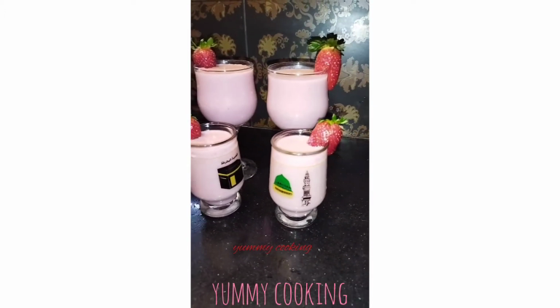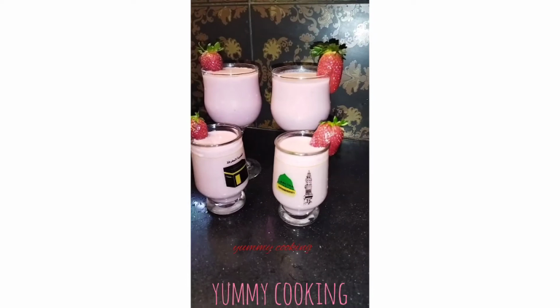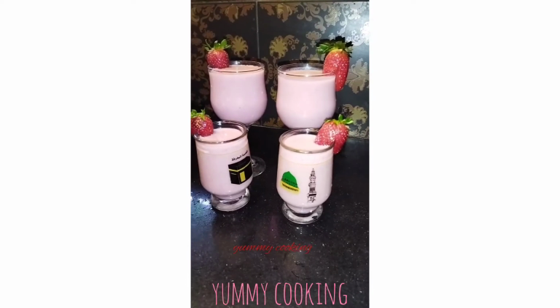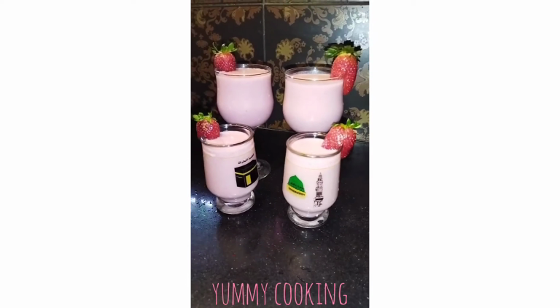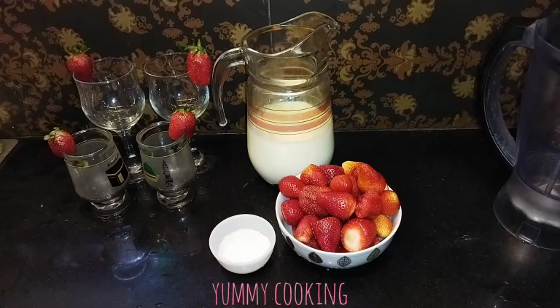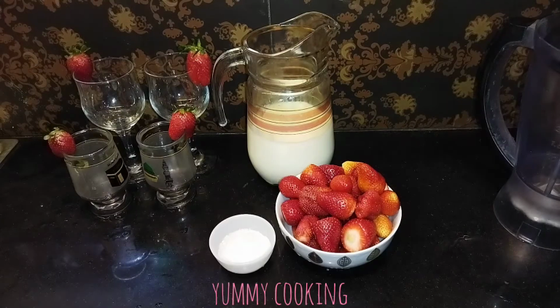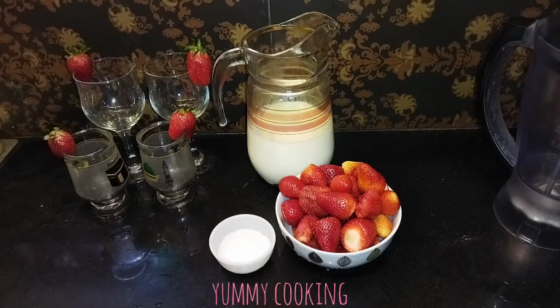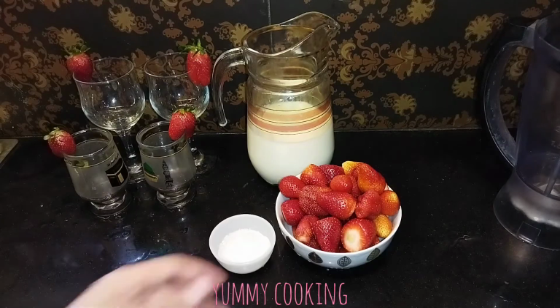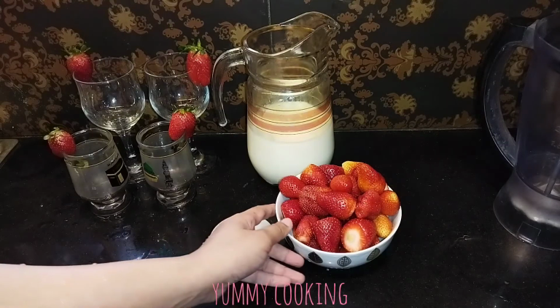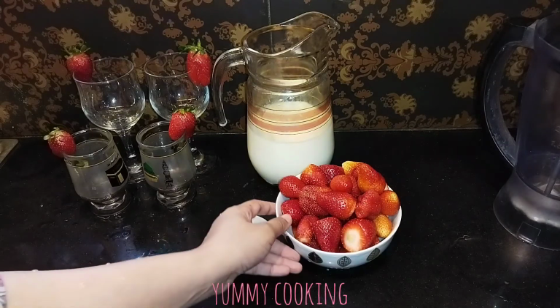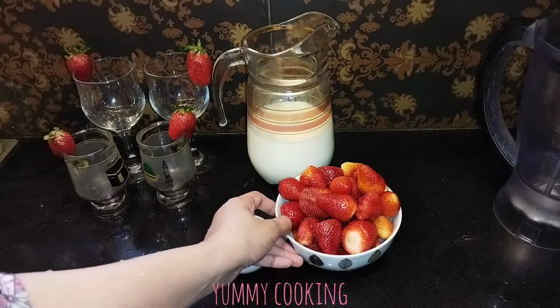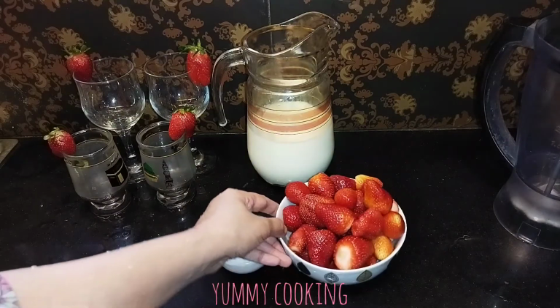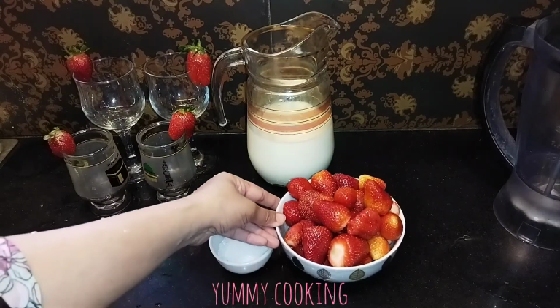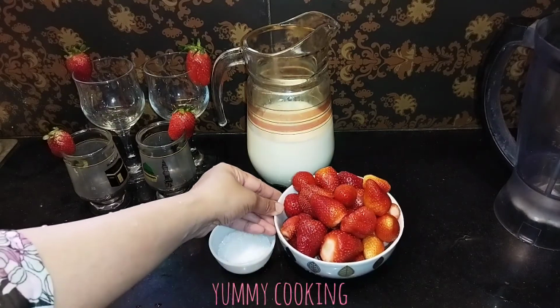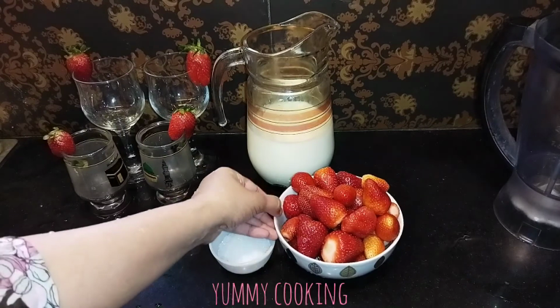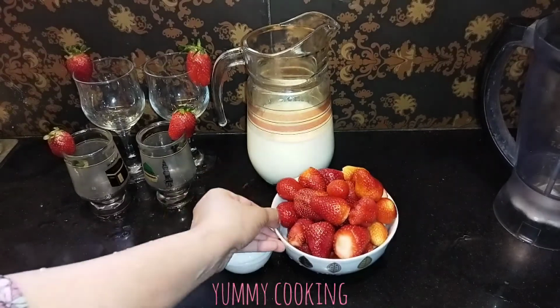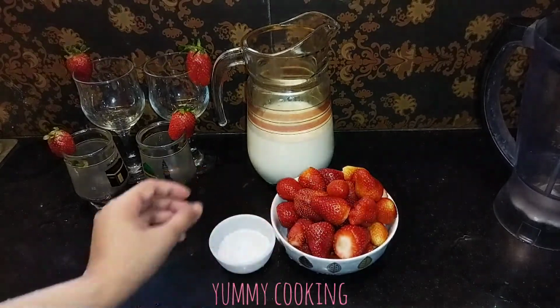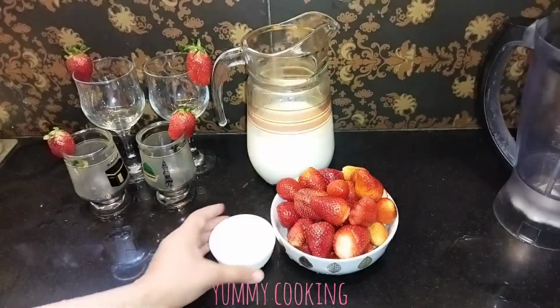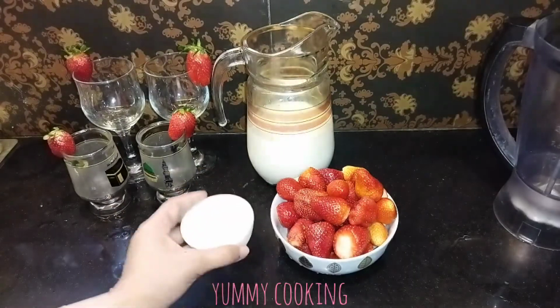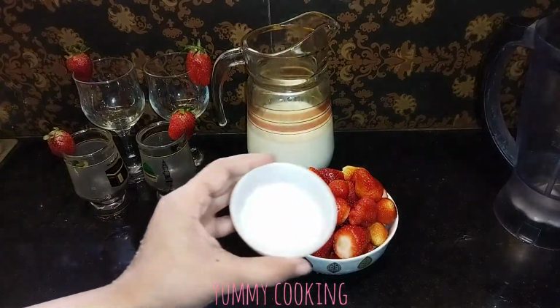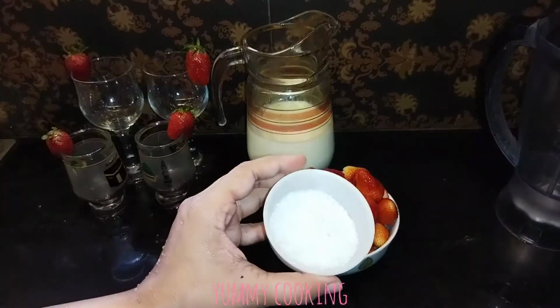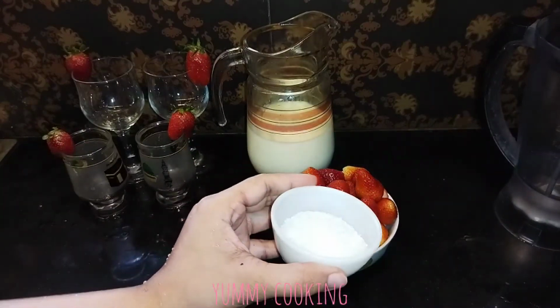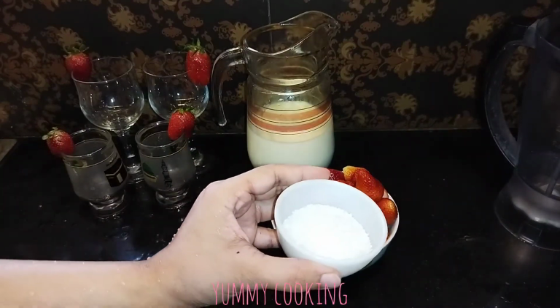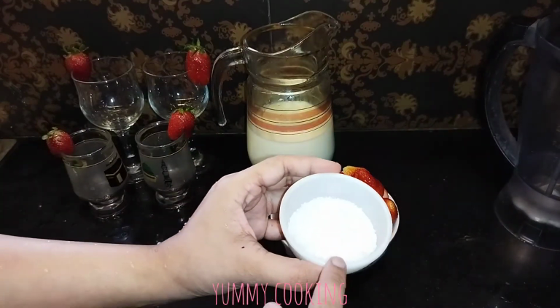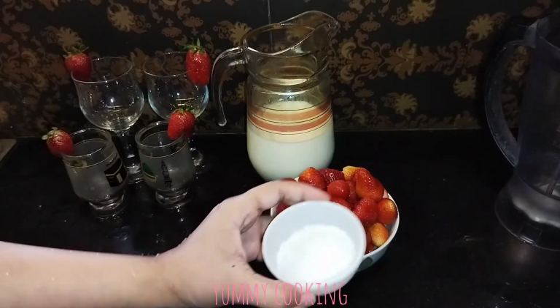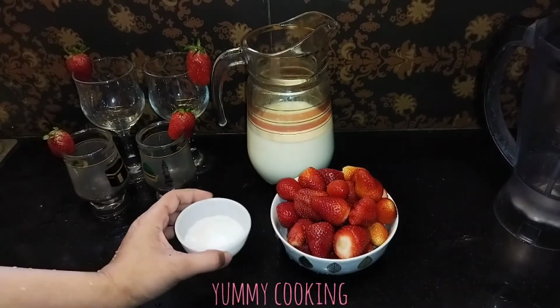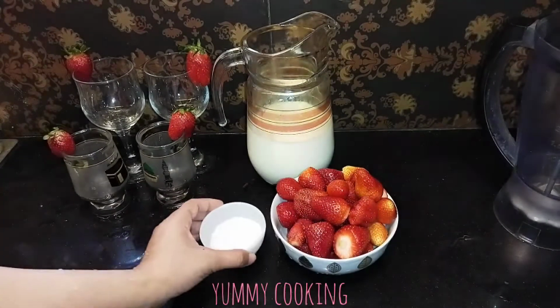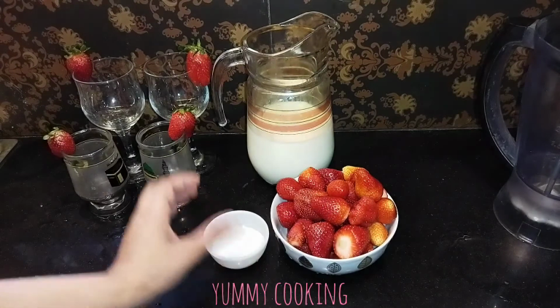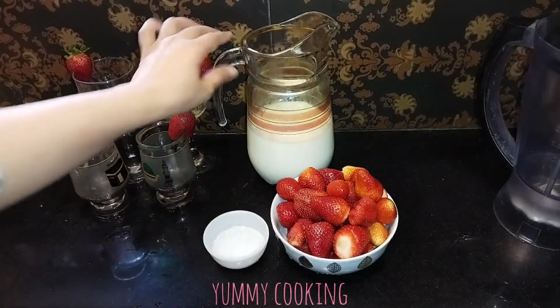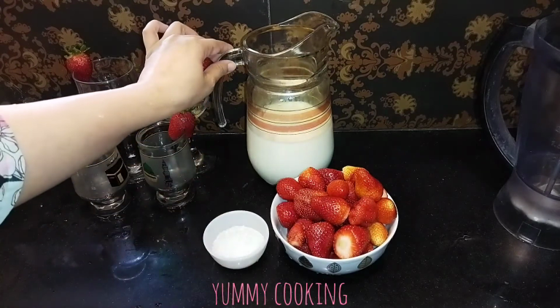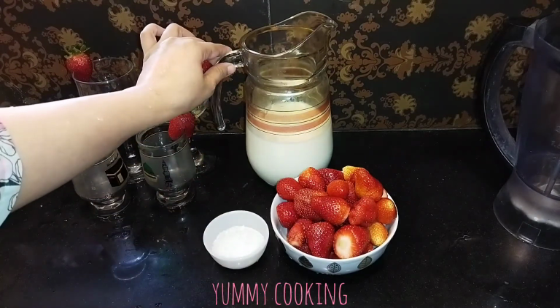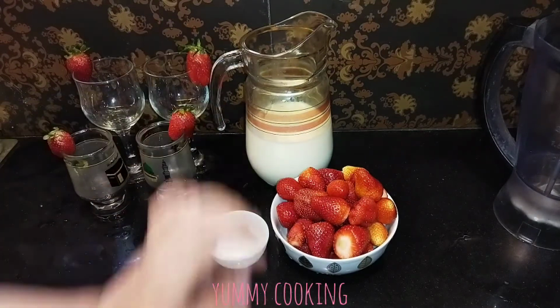So now, these are my fresh strawberries. I have removed the stems — you can adjust the sugar to your taste. And this is the milk we will be using.